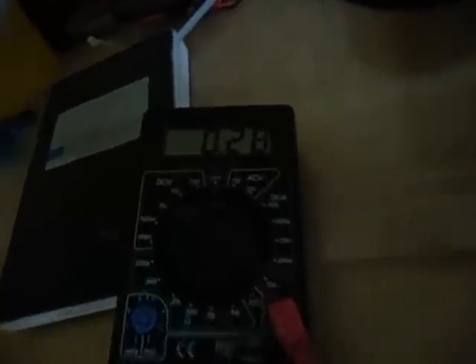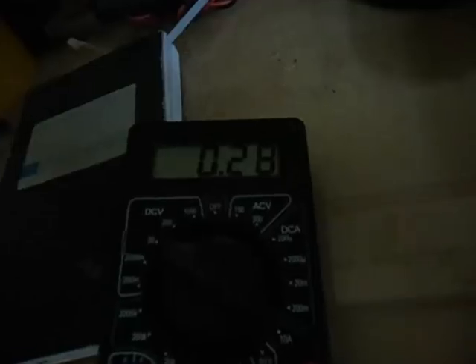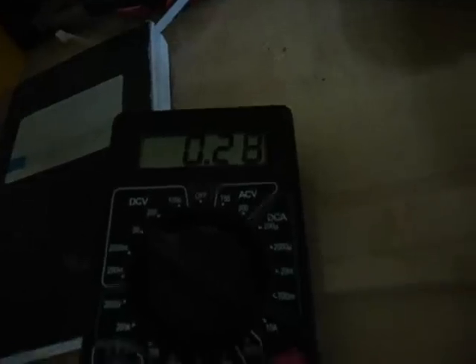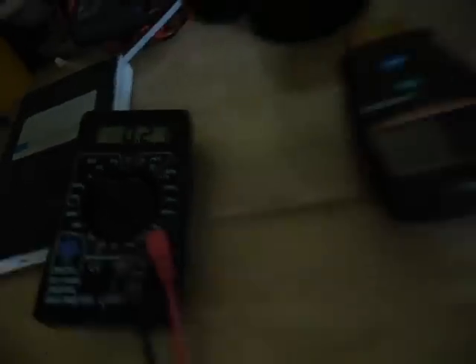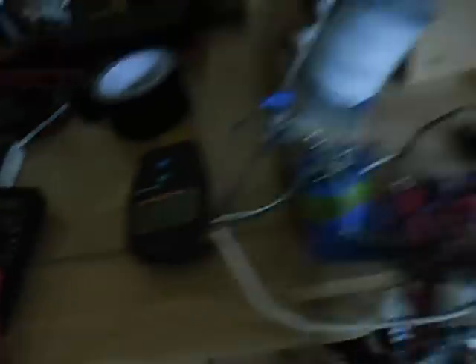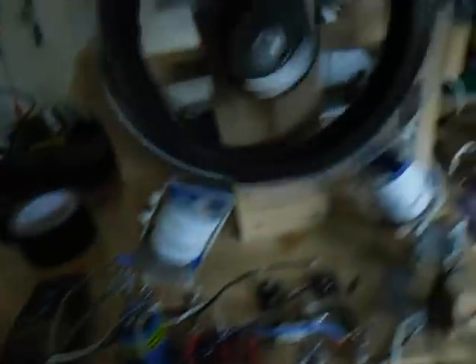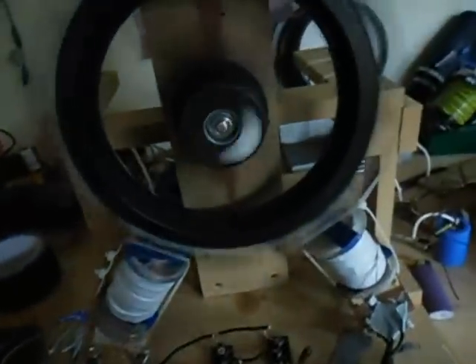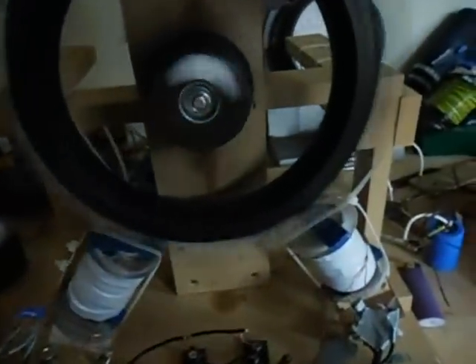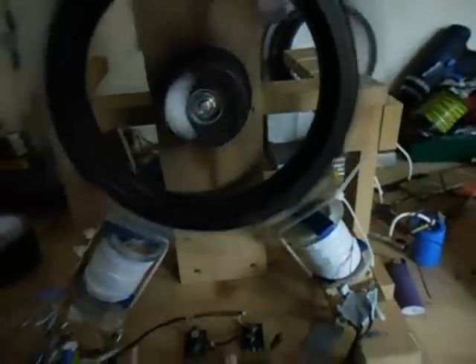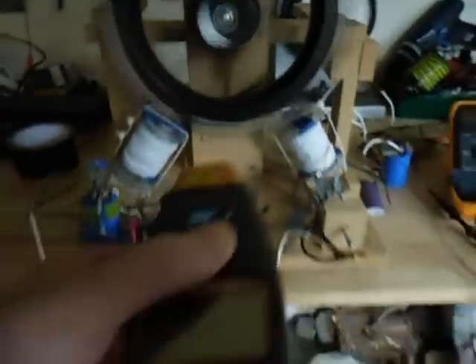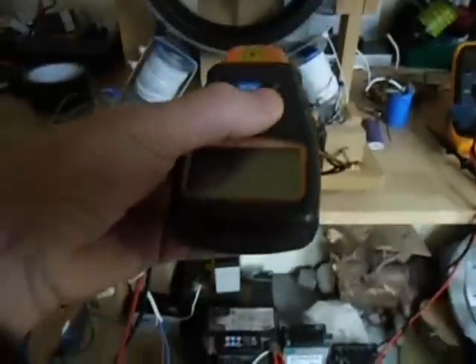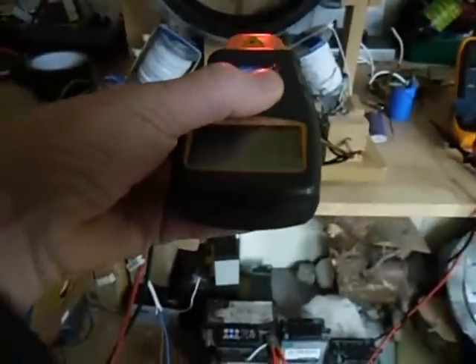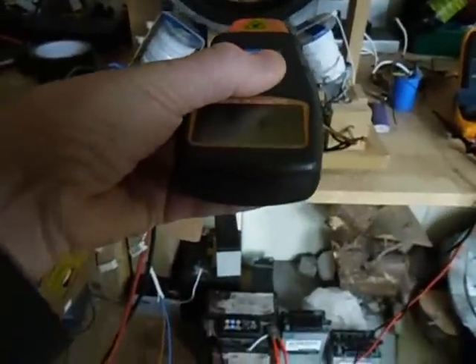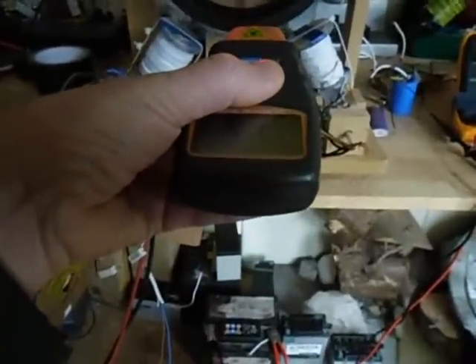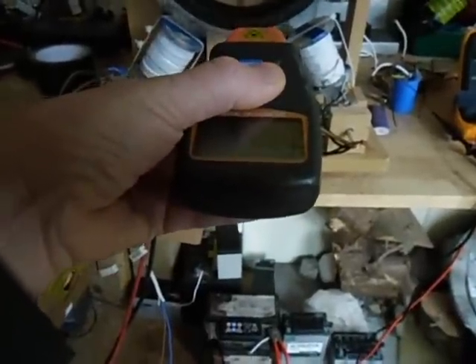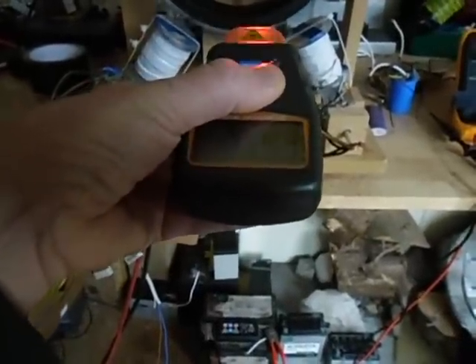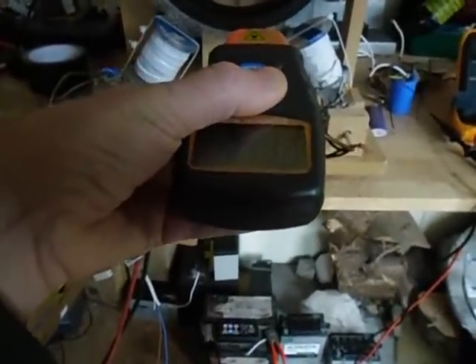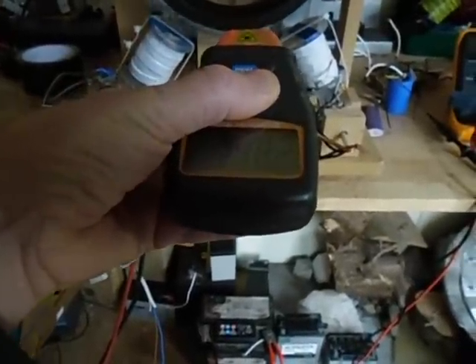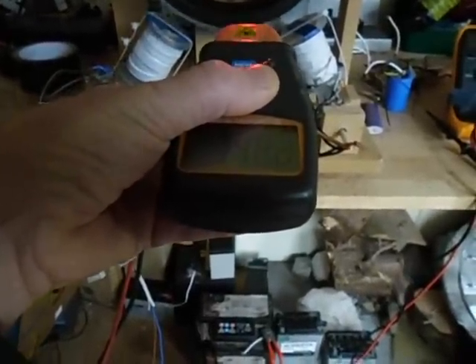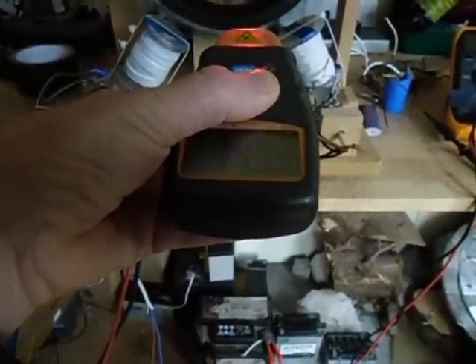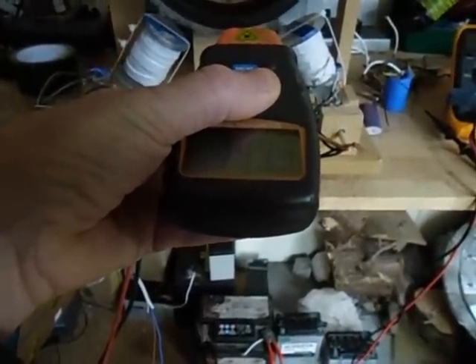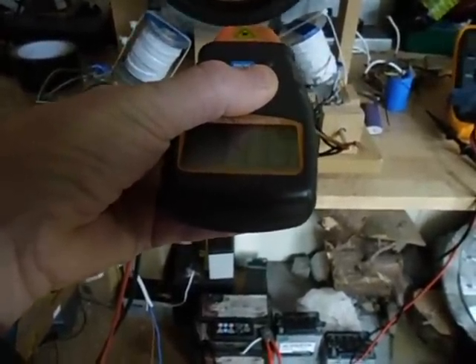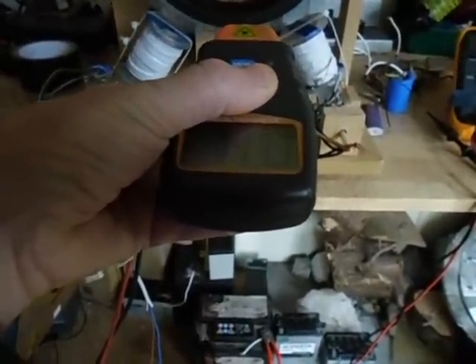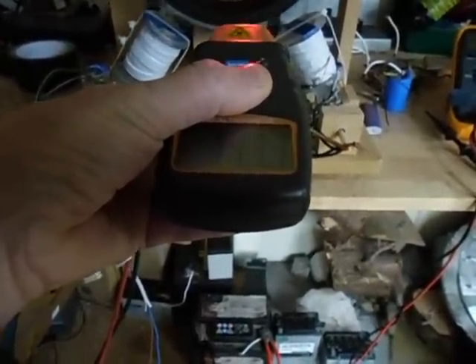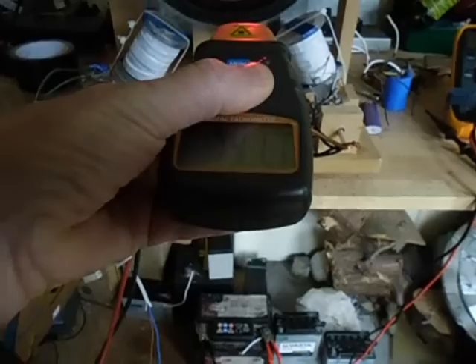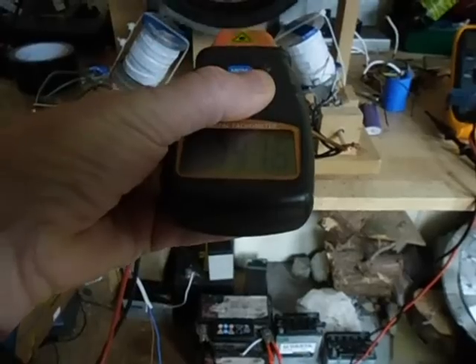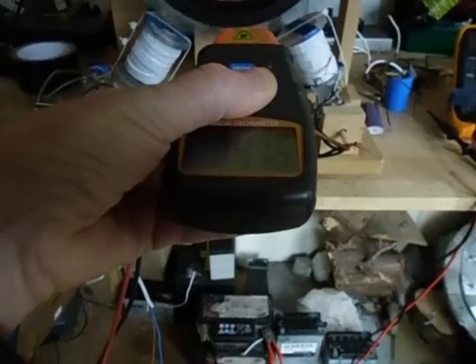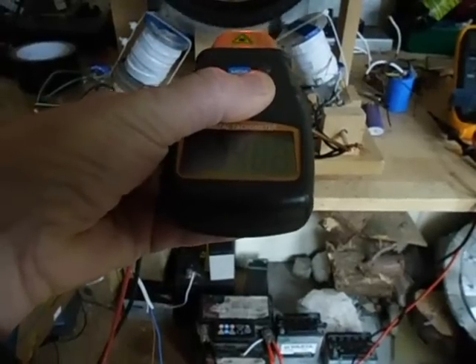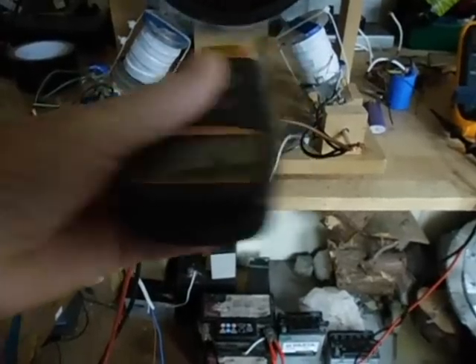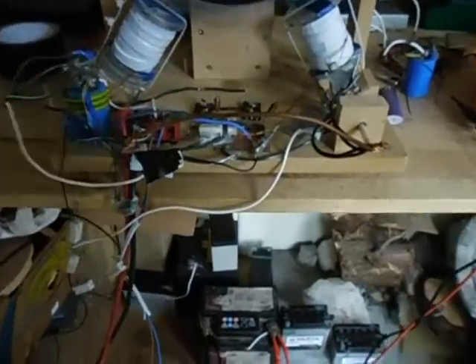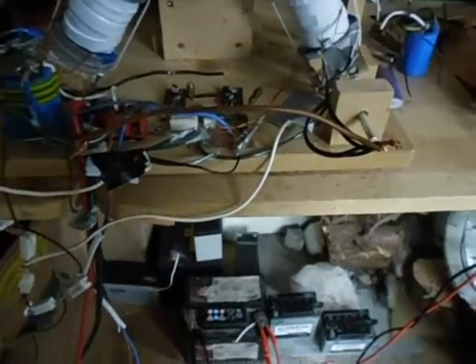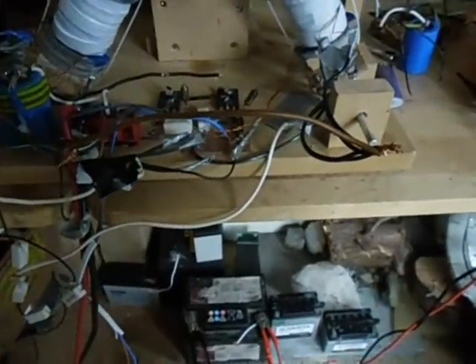It's a bit more than before, and it's not going really fast — around 330 RPM or so, somewhere around 347 or 348.